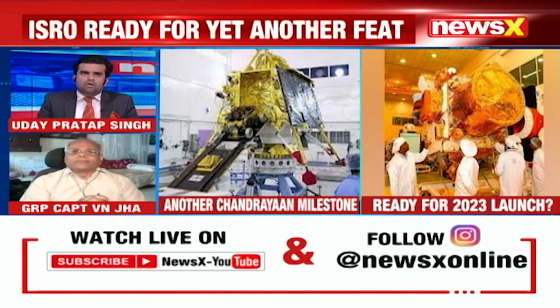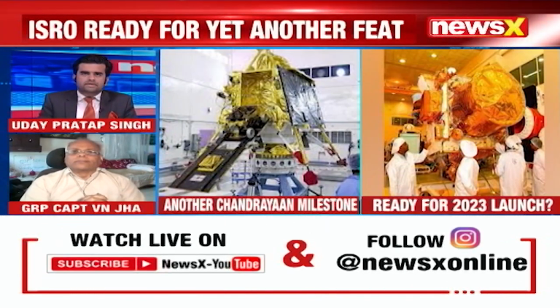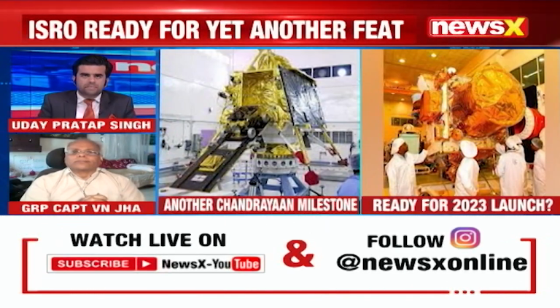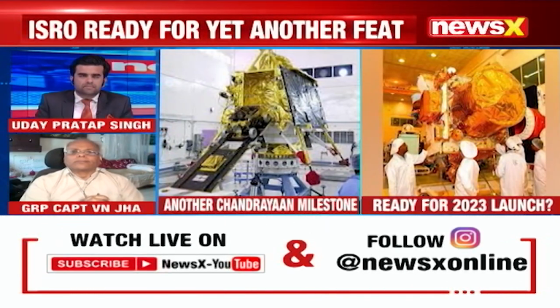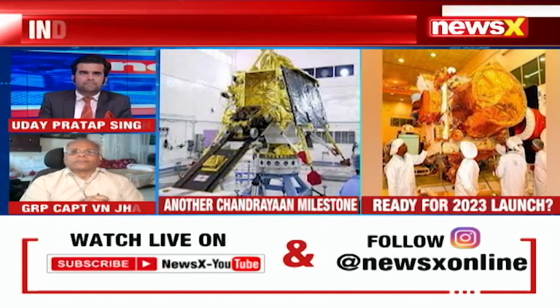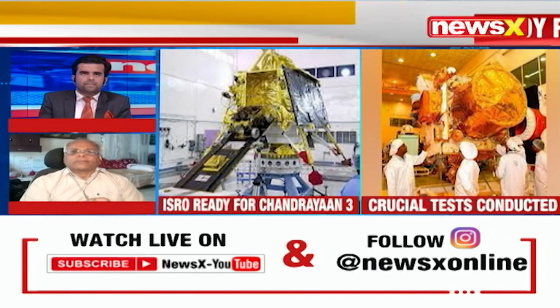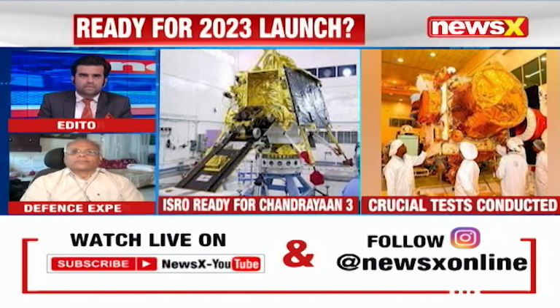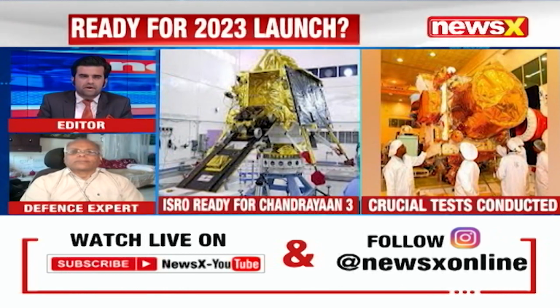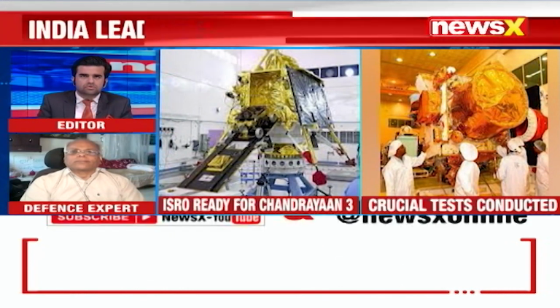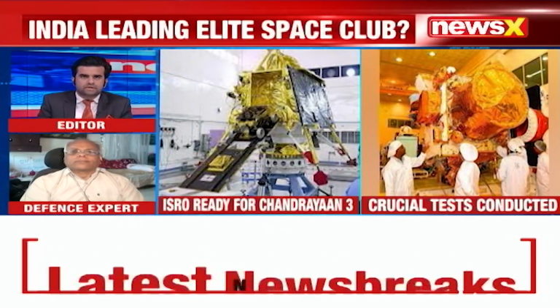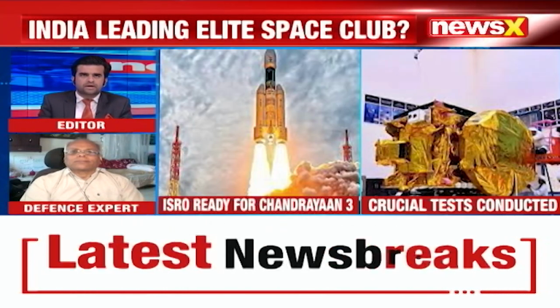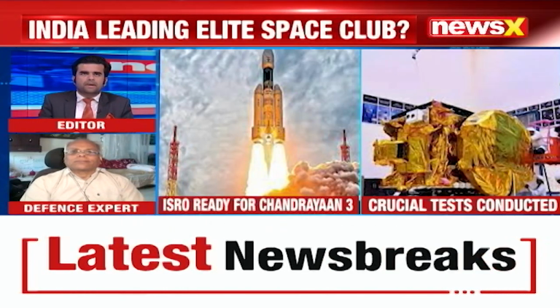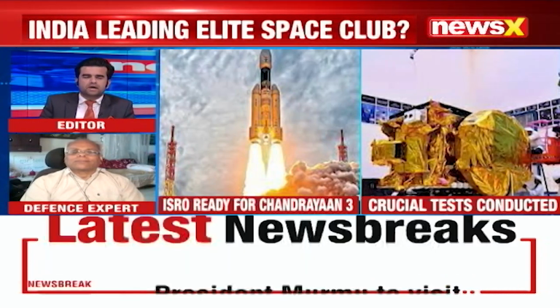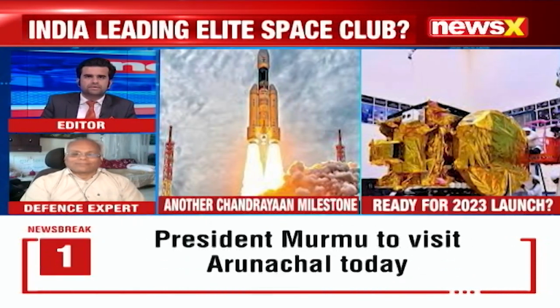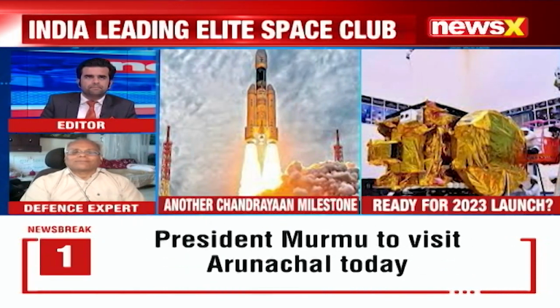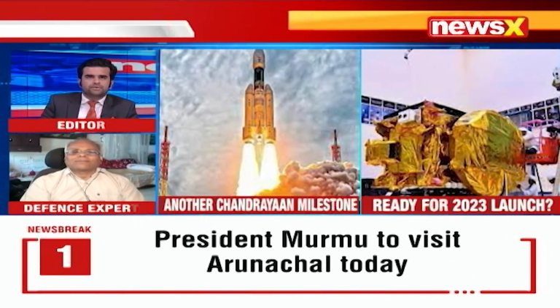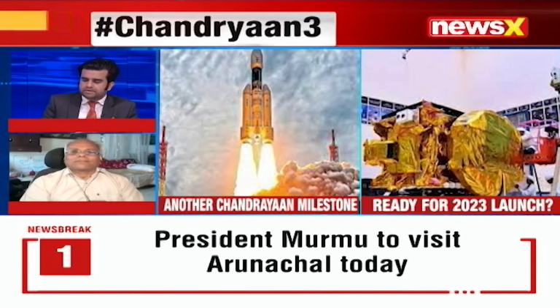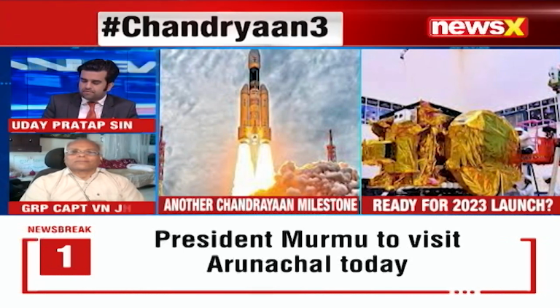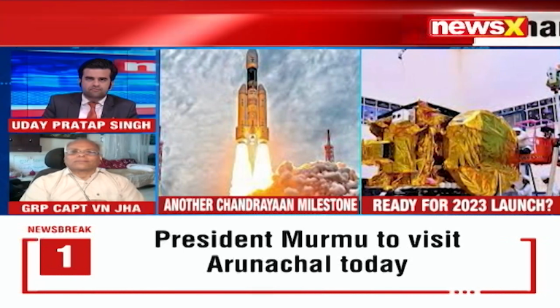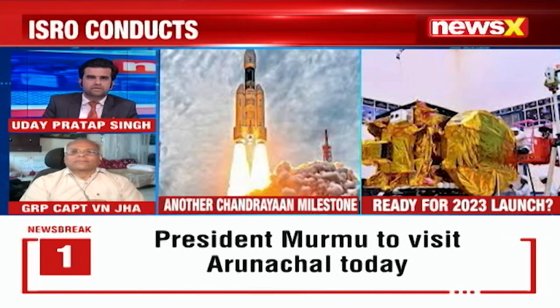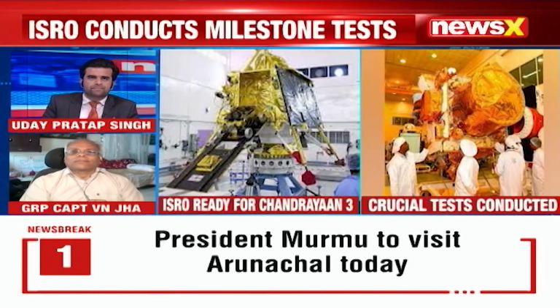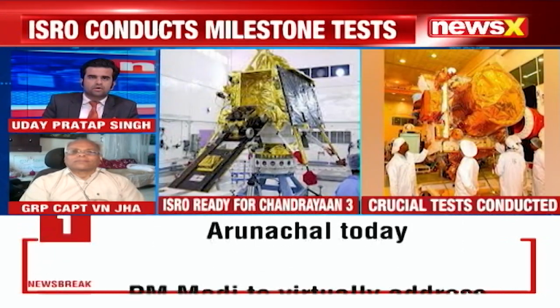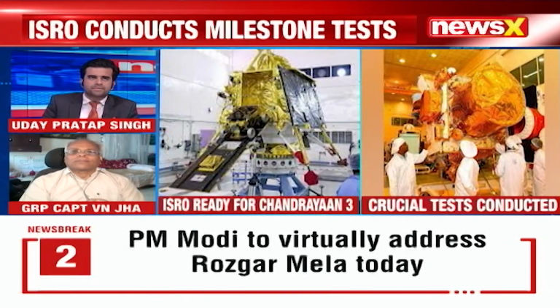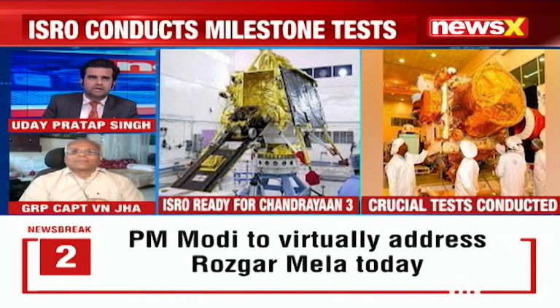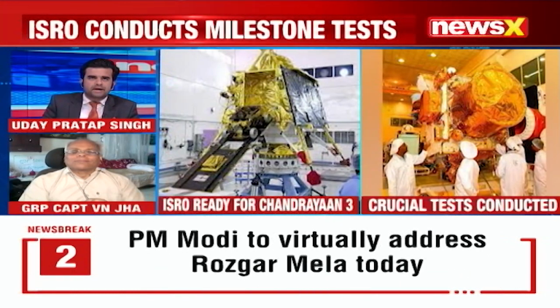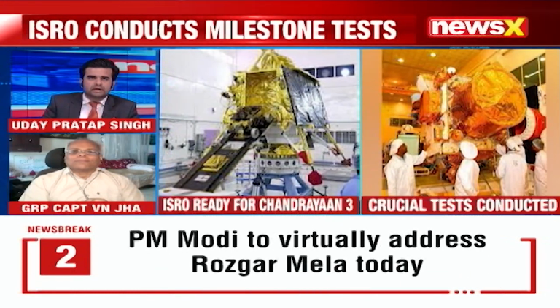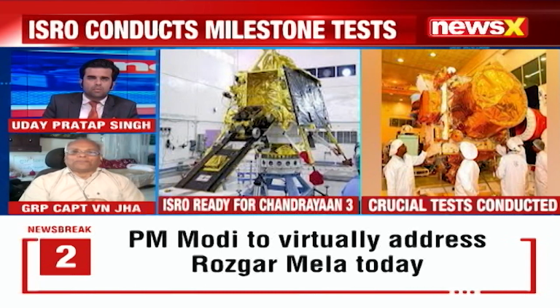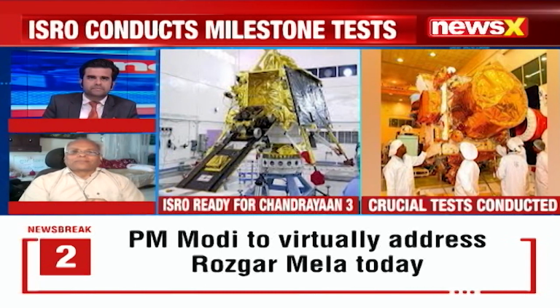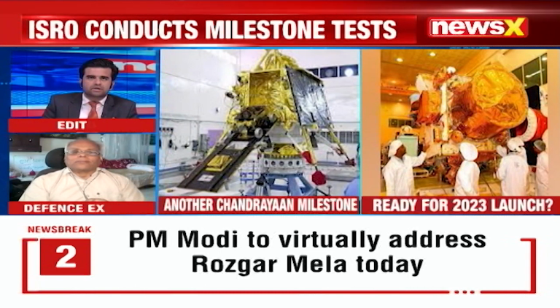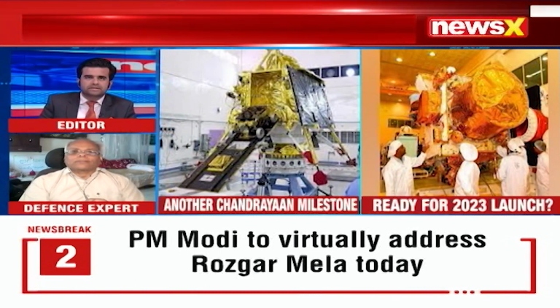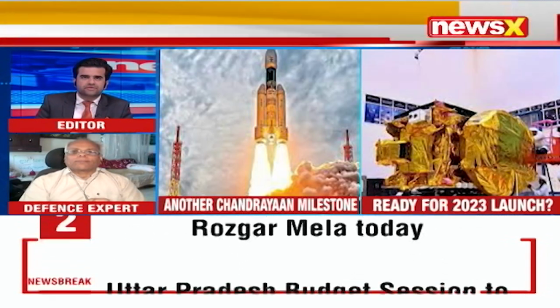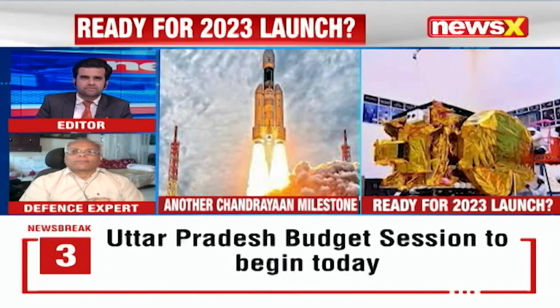Let me also ask you, Group Captain Jha, about this year so far for ISRO — how has it really panned out and what are your expectations for the rest of the year?